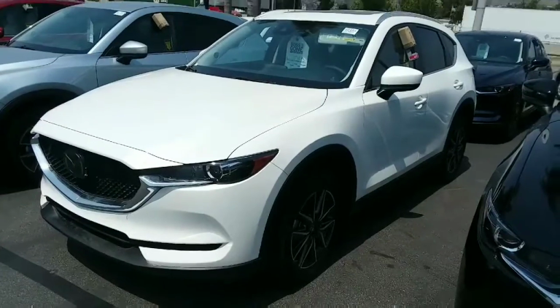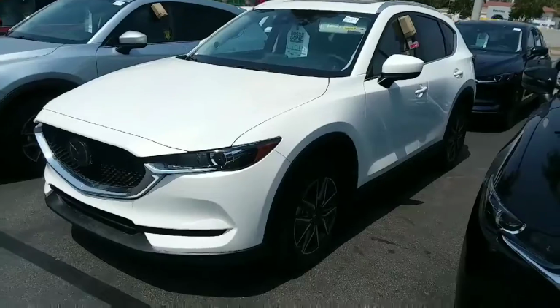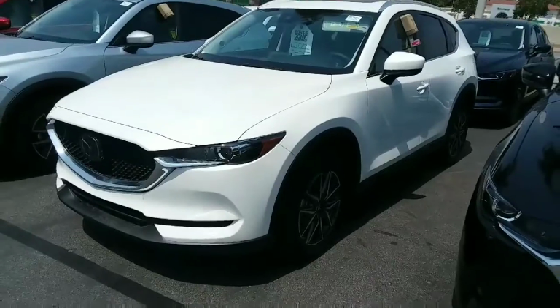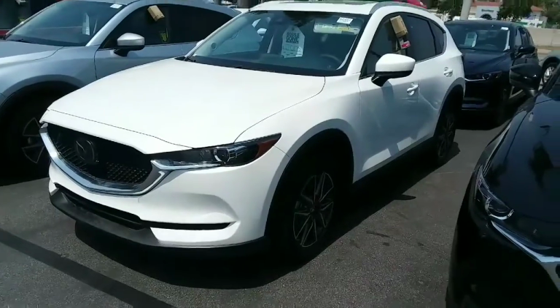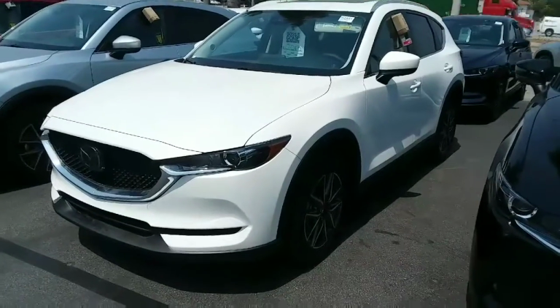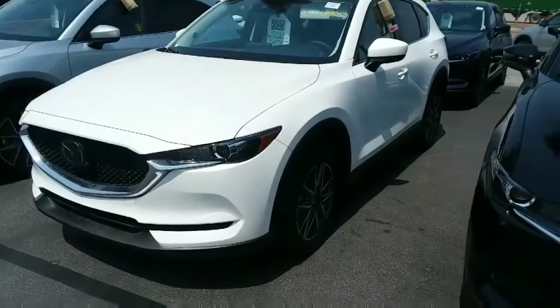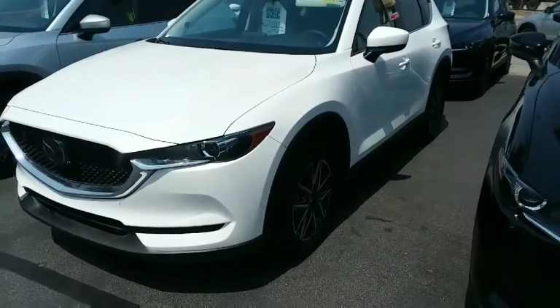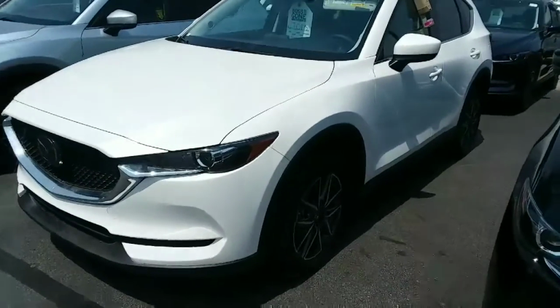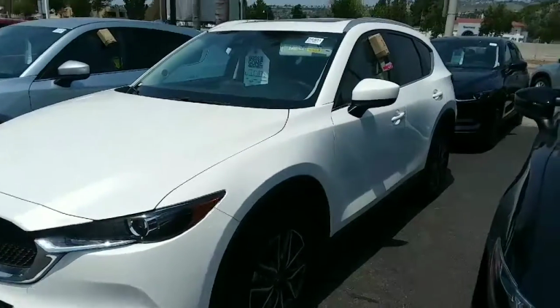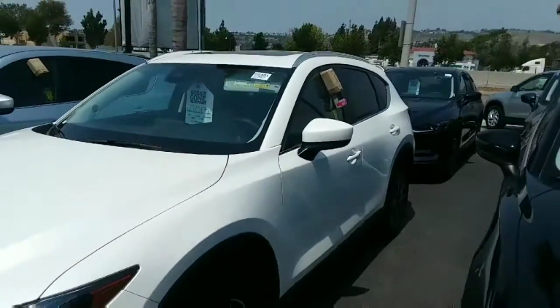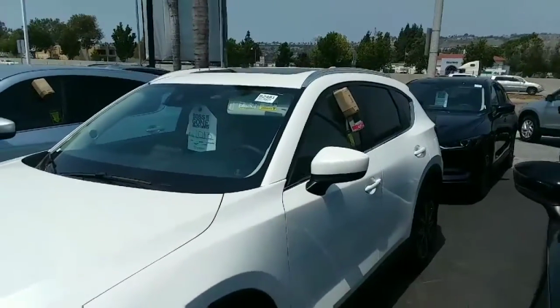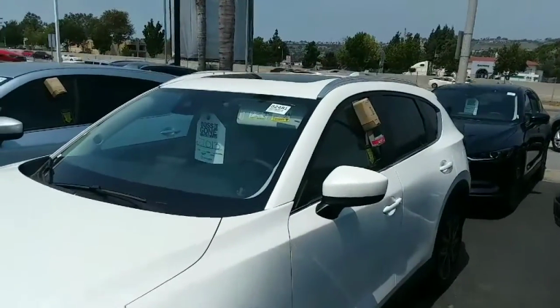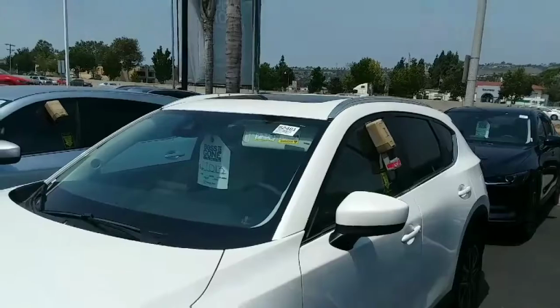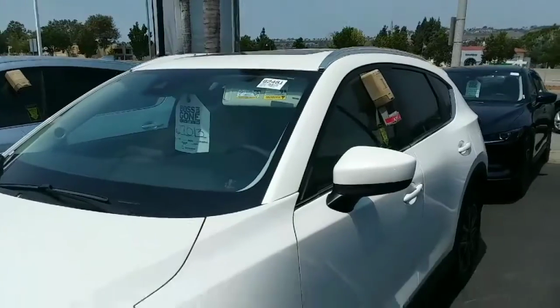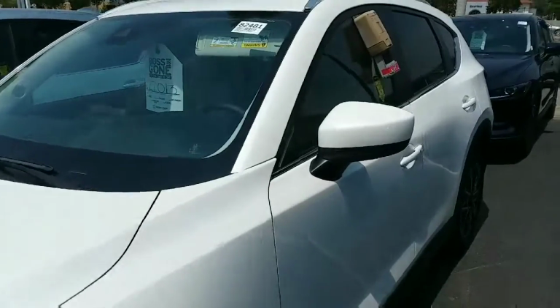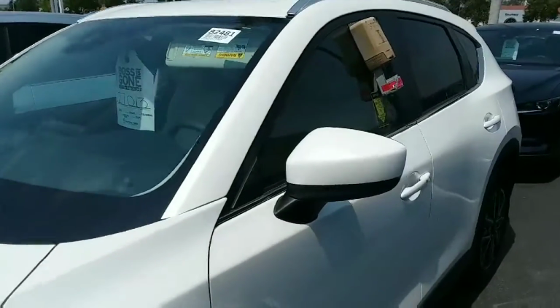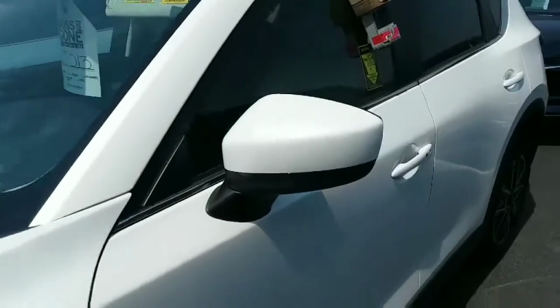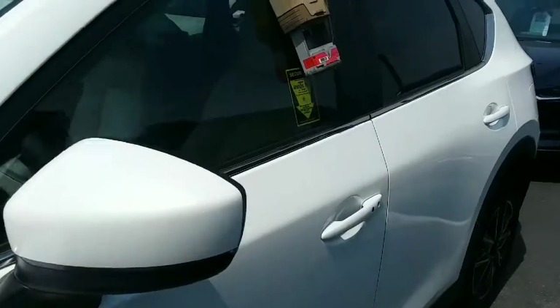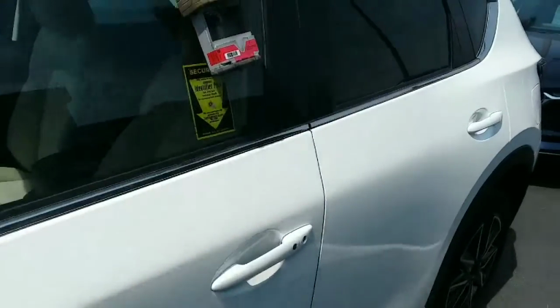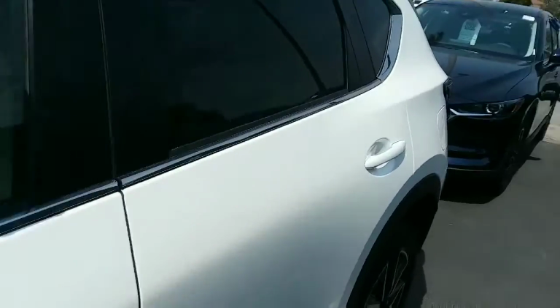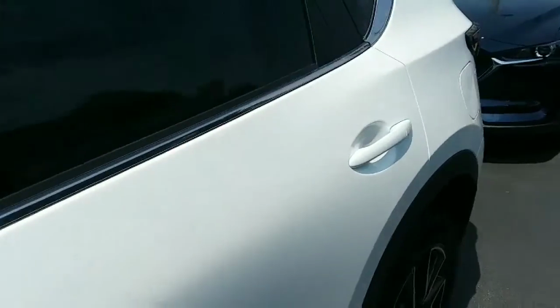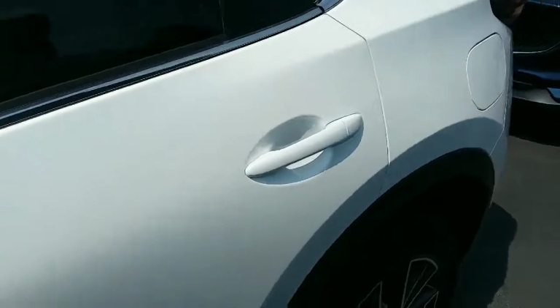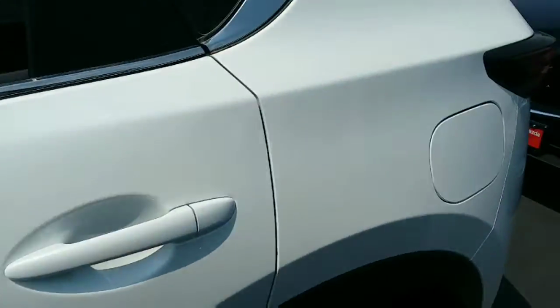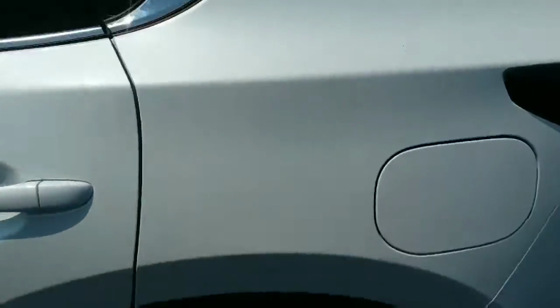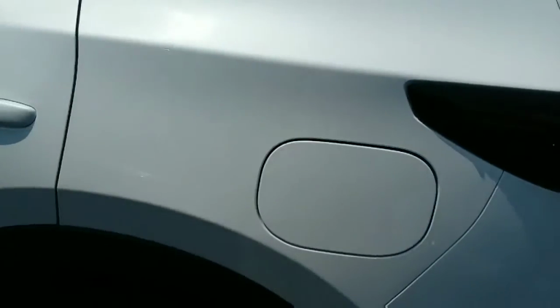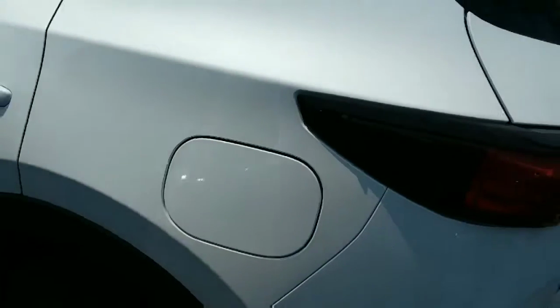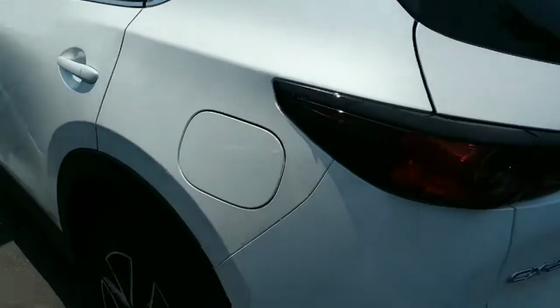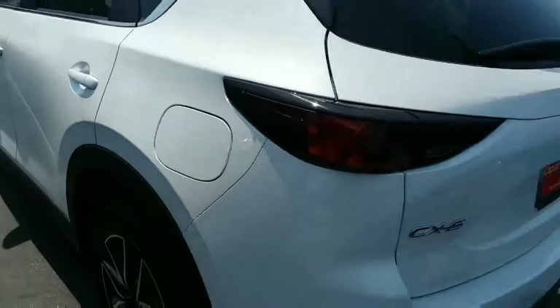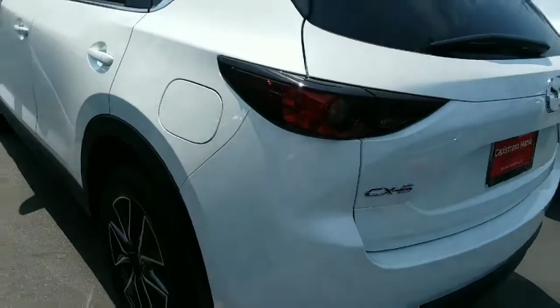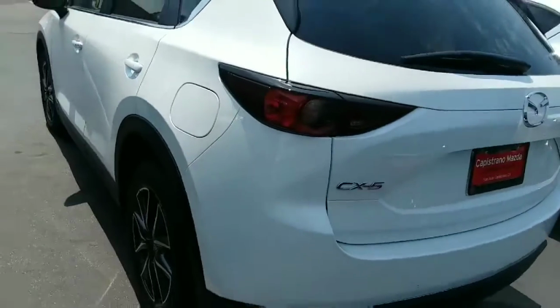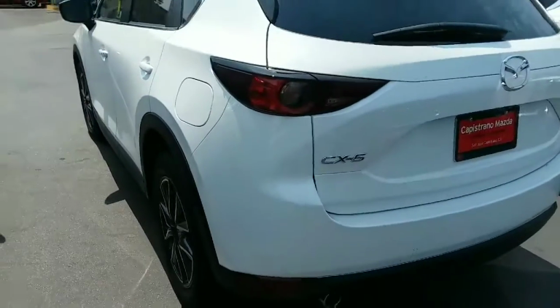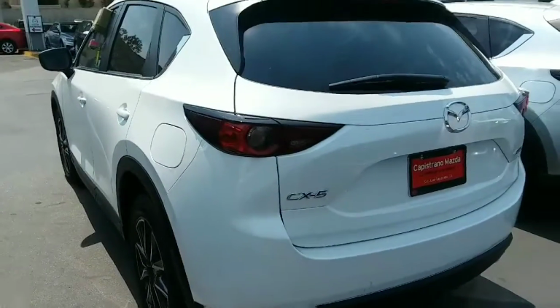This is the Snowflake White with the 19 inch alloy wheels with the moonroof. This is the Turing with the package and I'll show you the interior, which there's numerous variations.